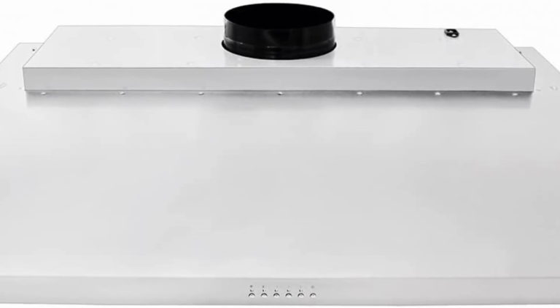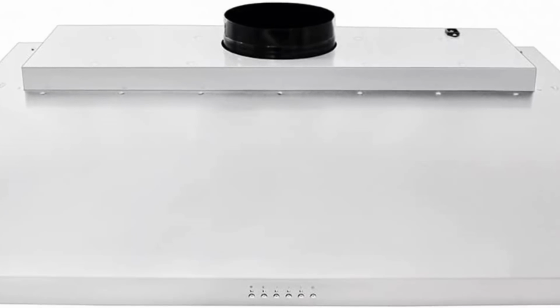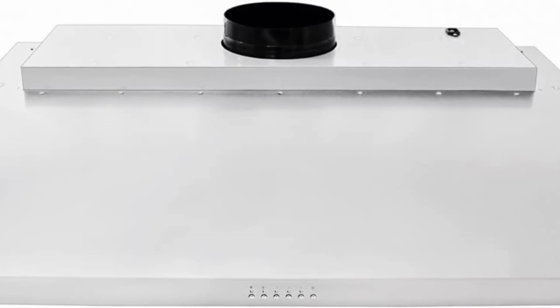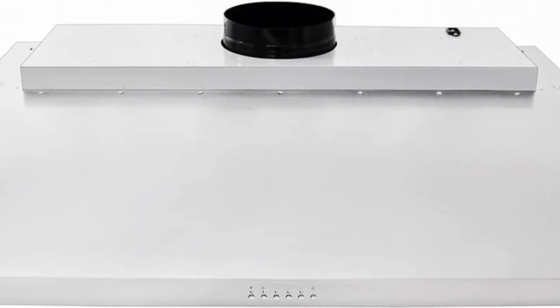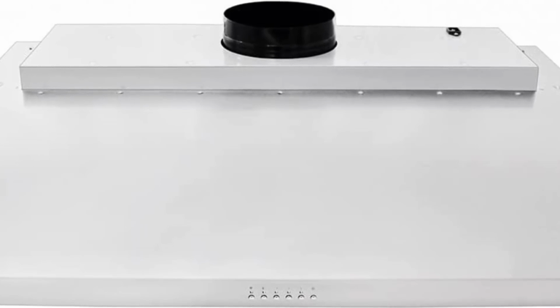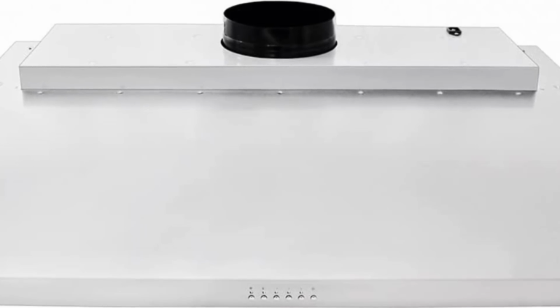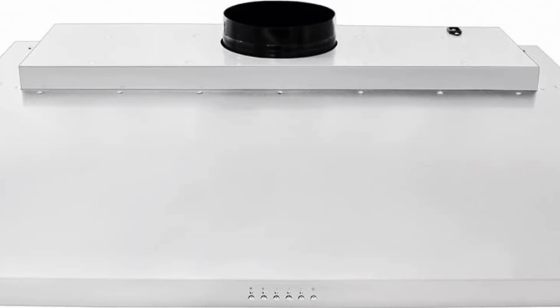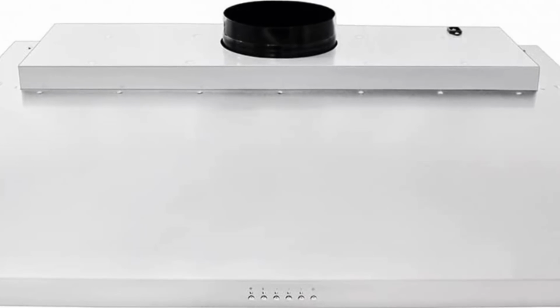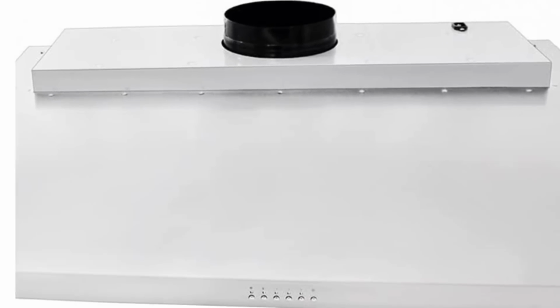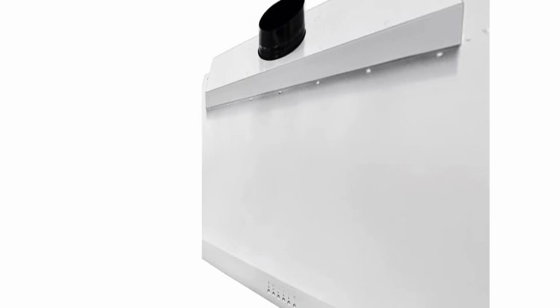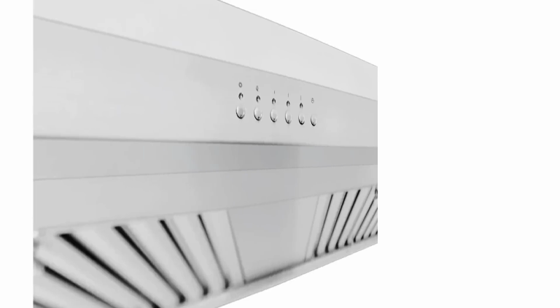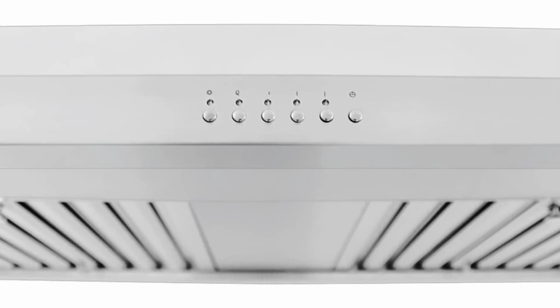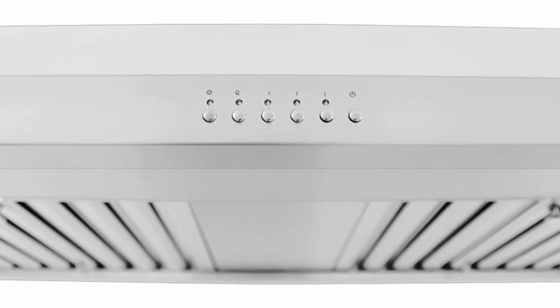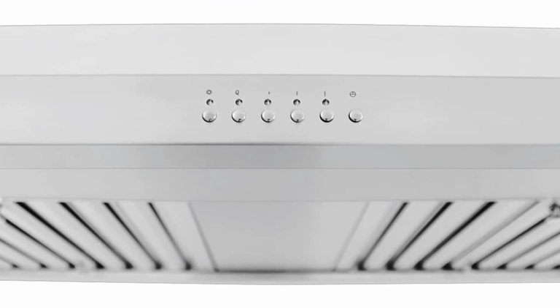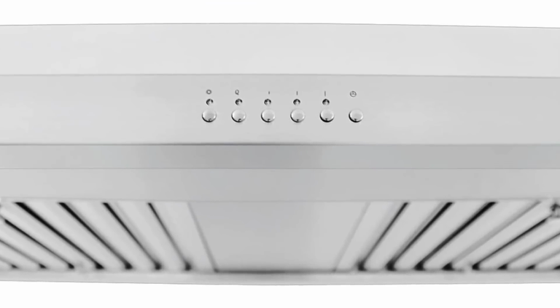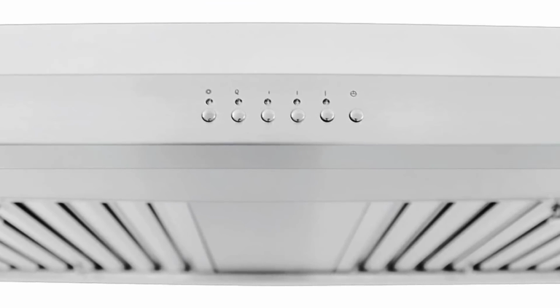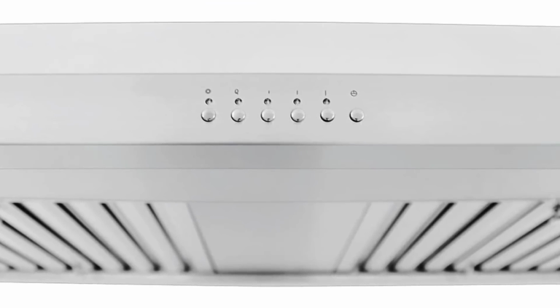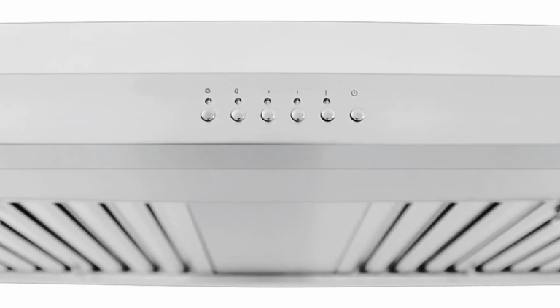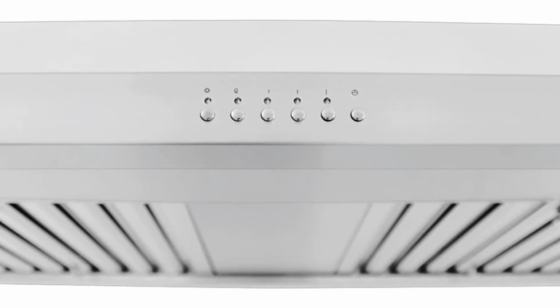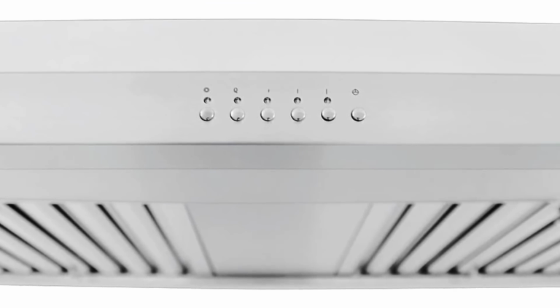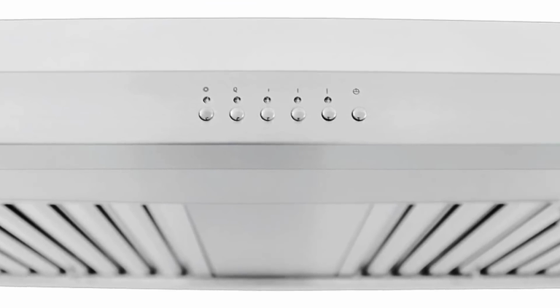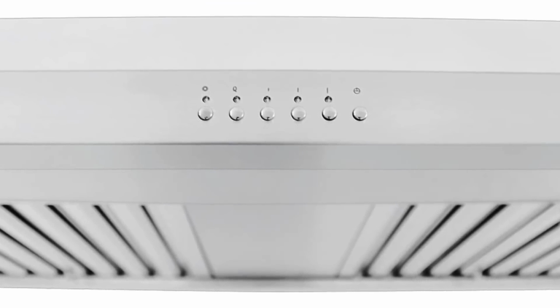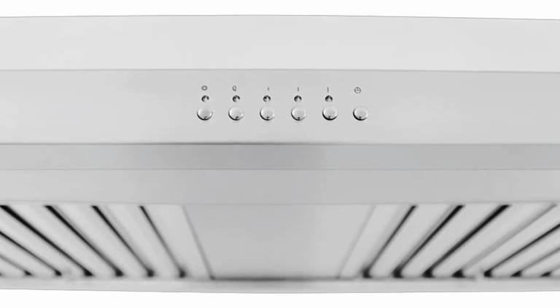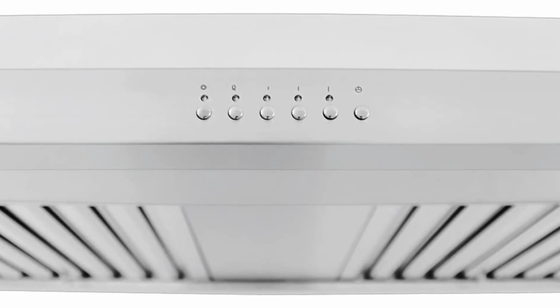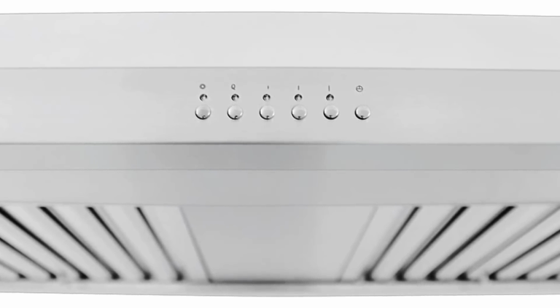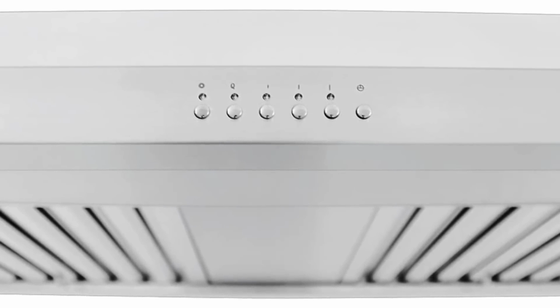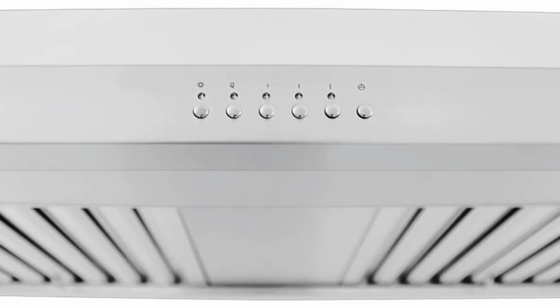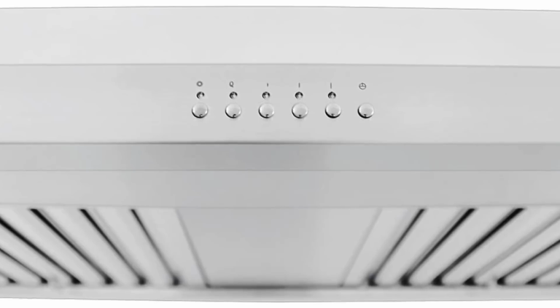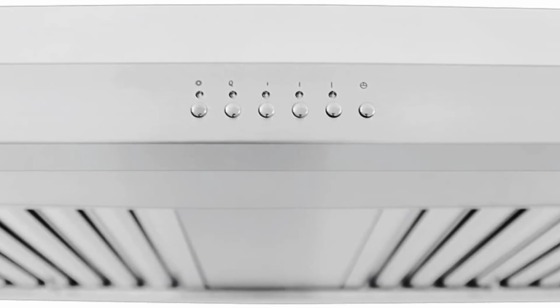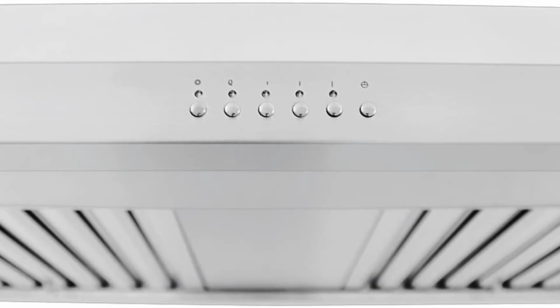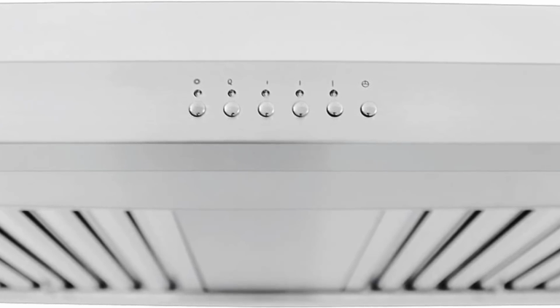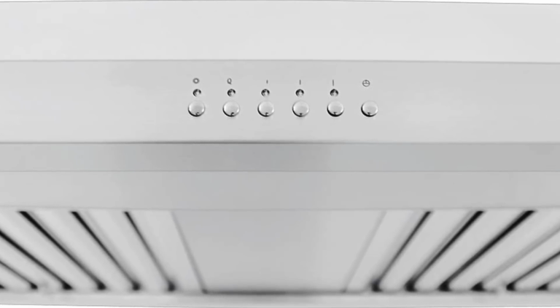900 CFM total capacity. This range hood comes with blower and fan completely installed and factory tested, making the installation one of the easiest in the industry.